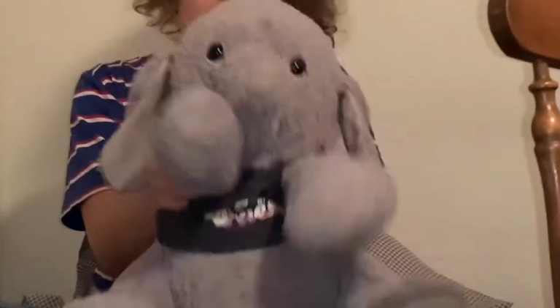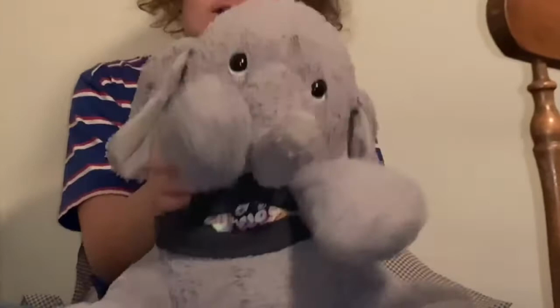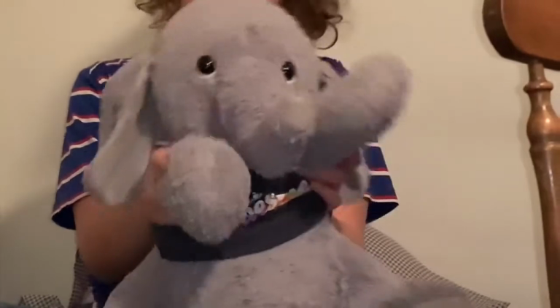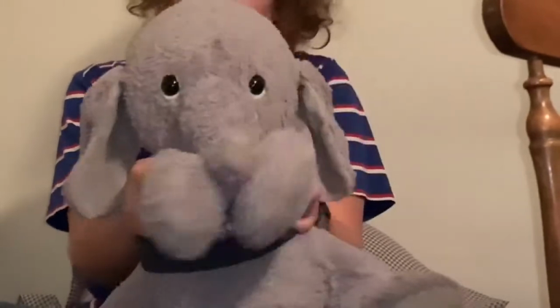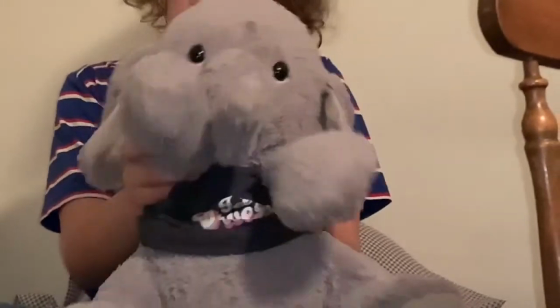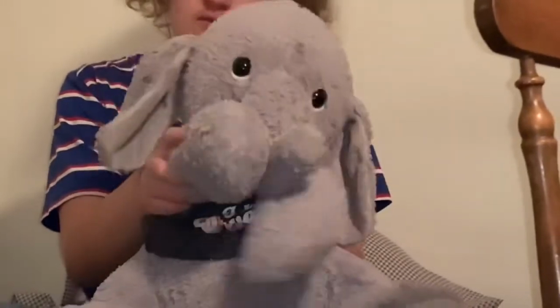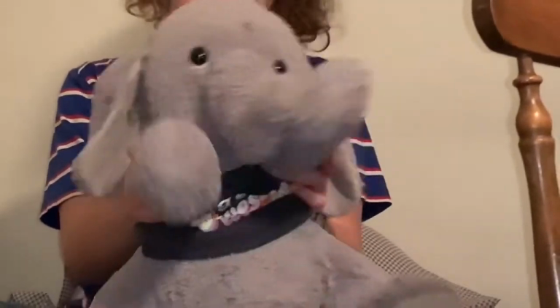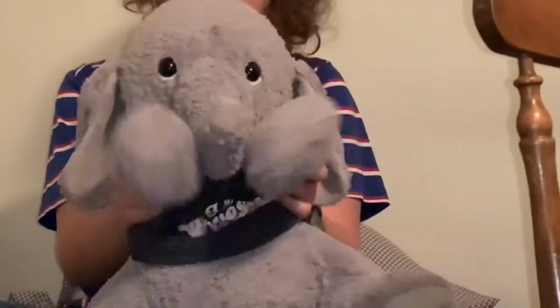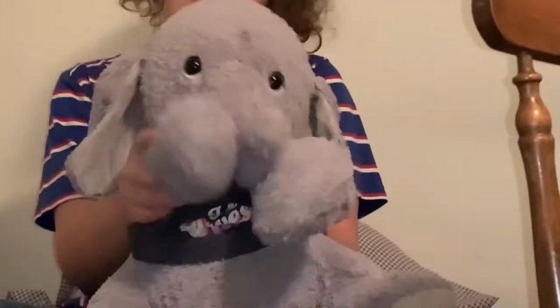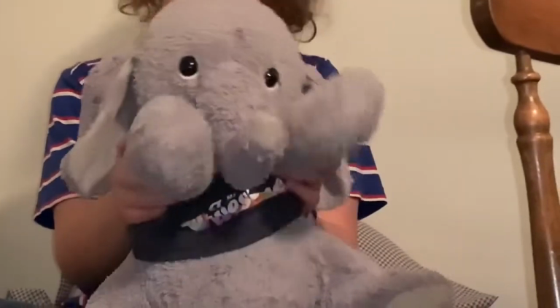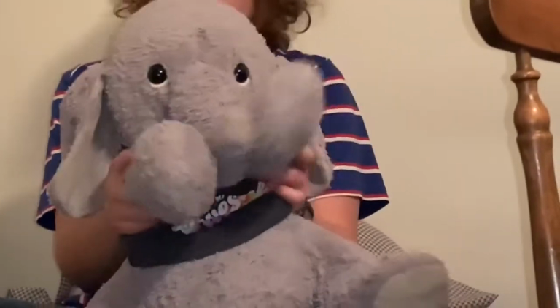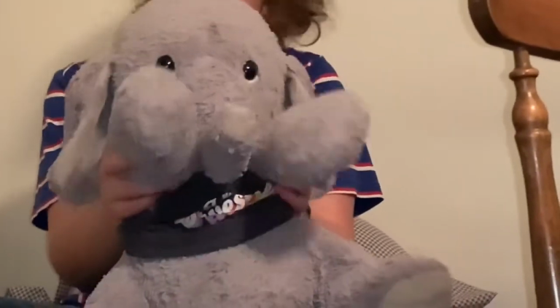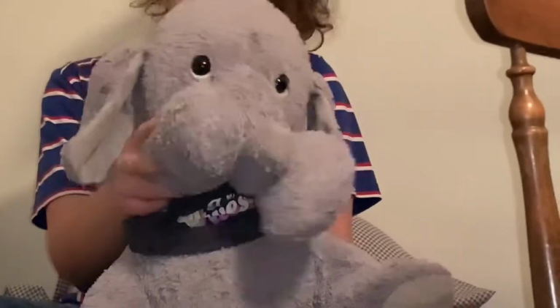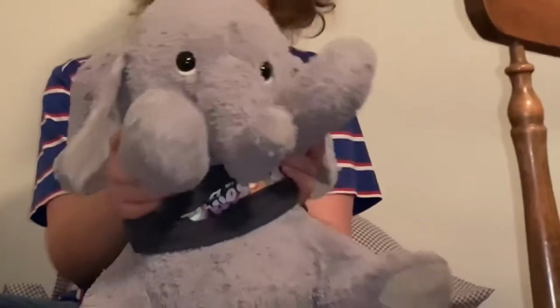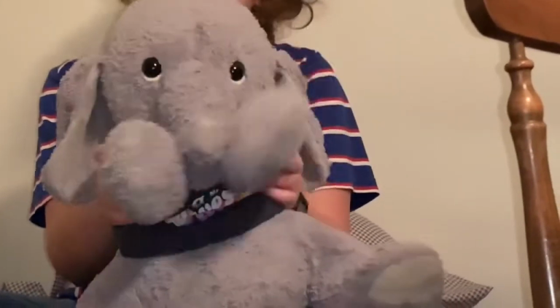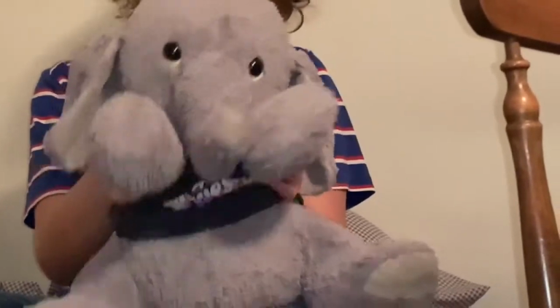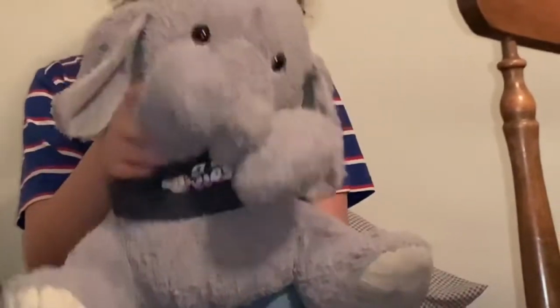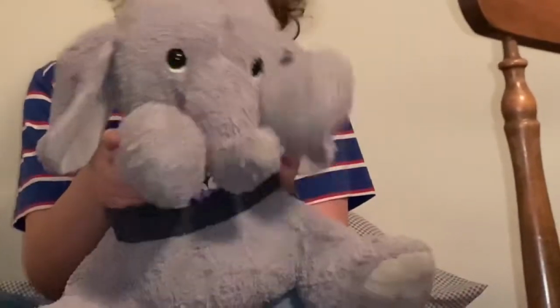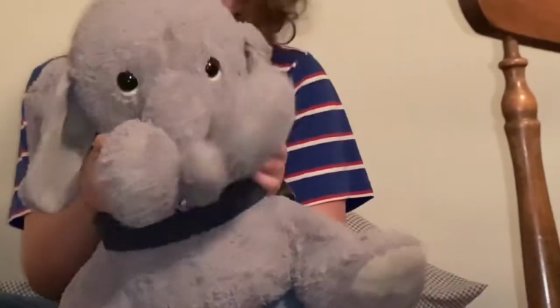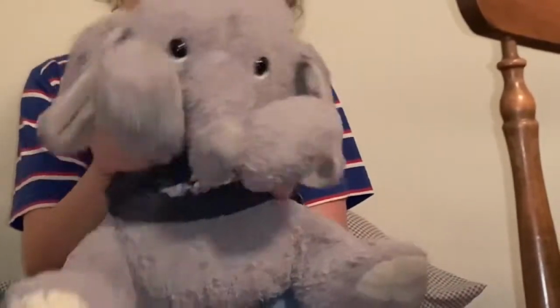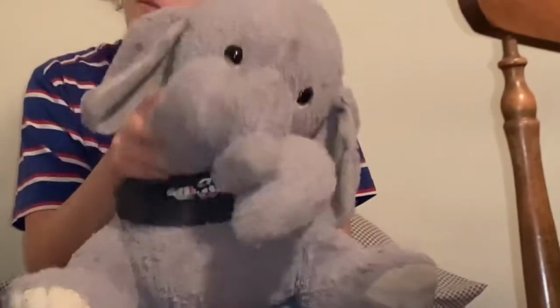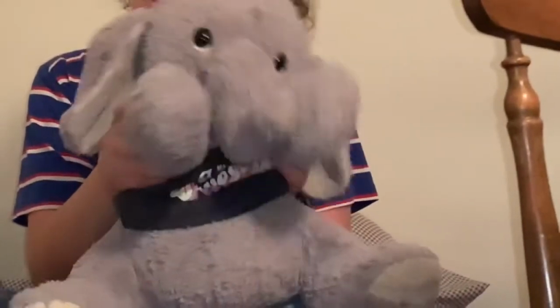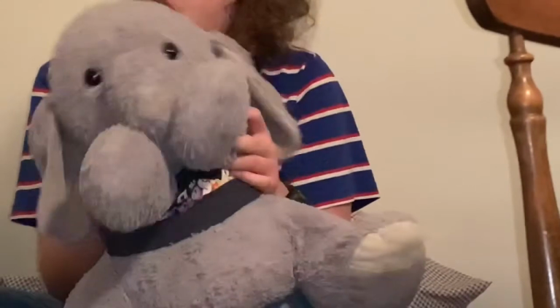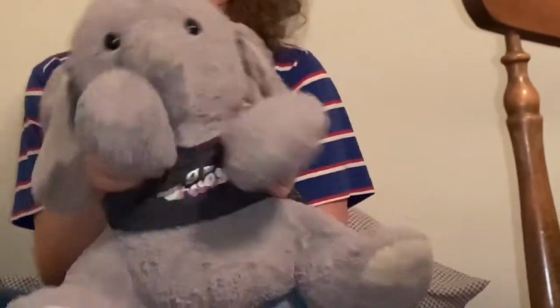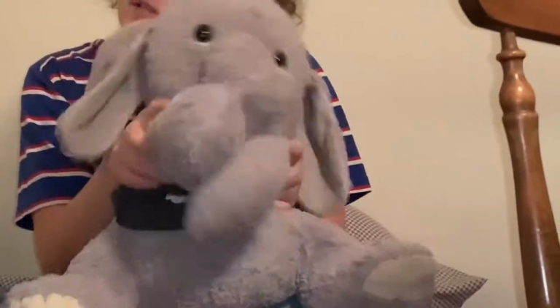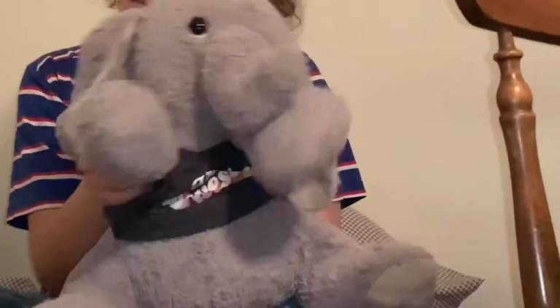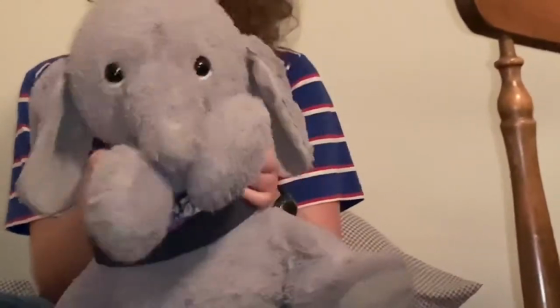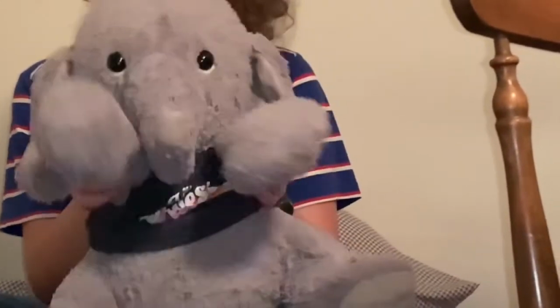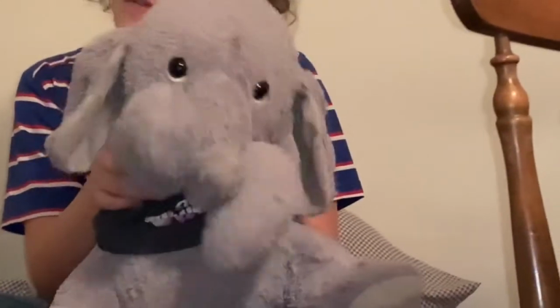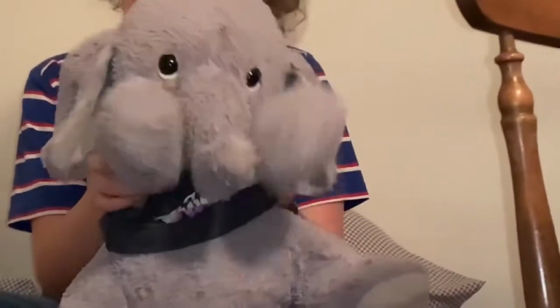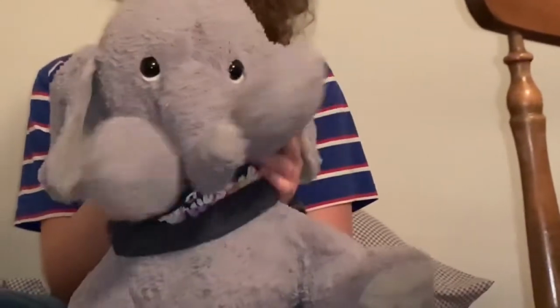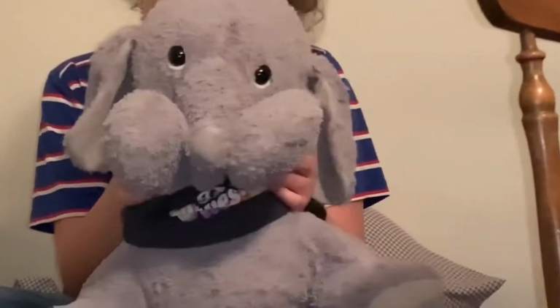We welcome you to Storytime, Storytime, Storytime. We welcome you to Storytime. We'll all have lots of fun.